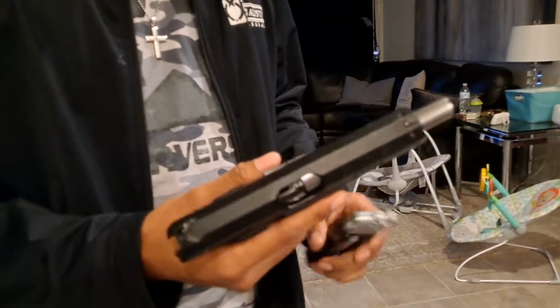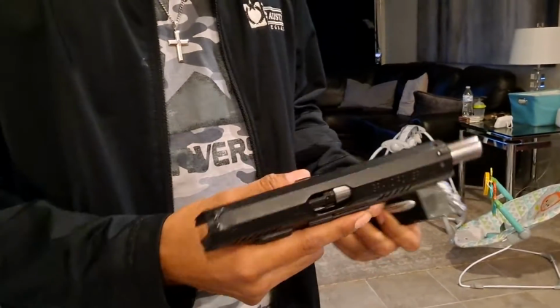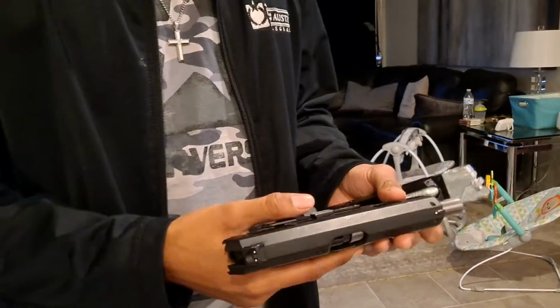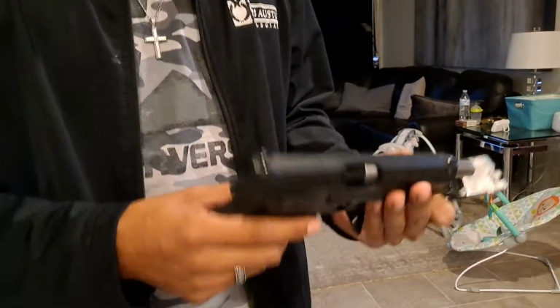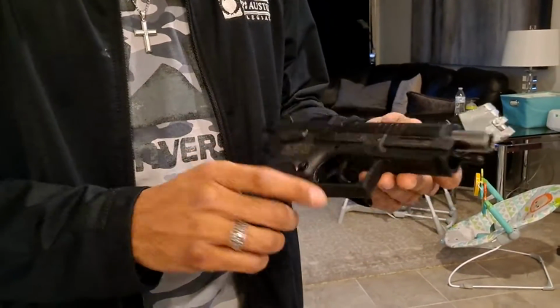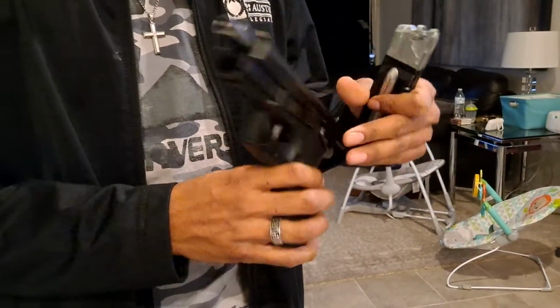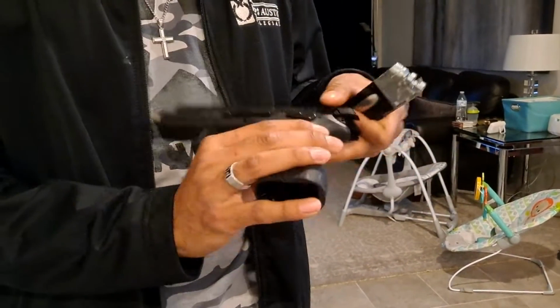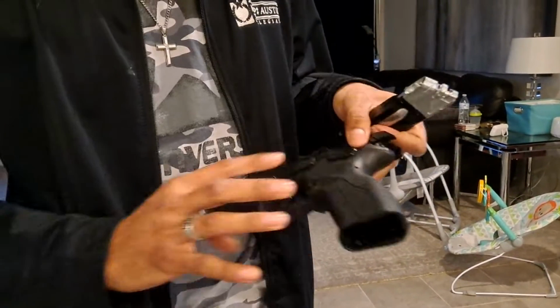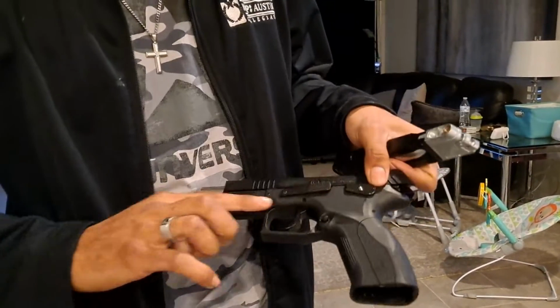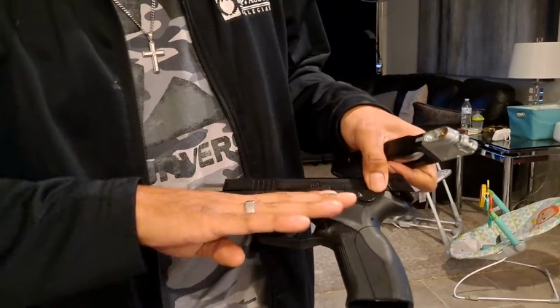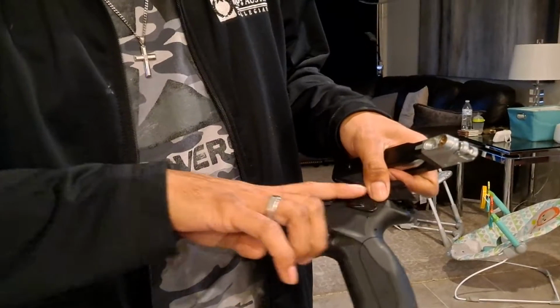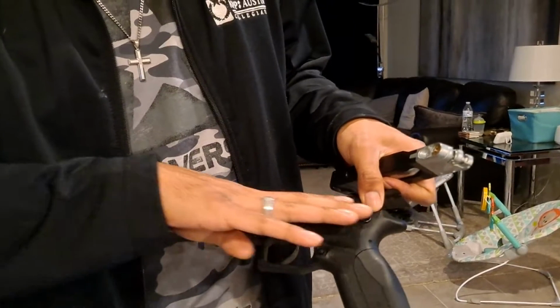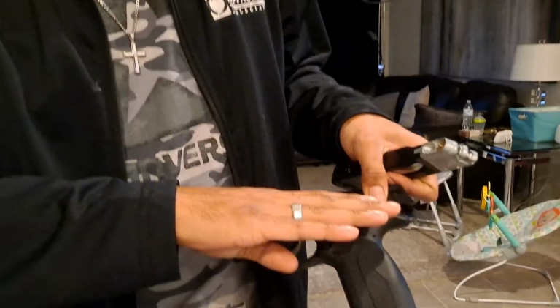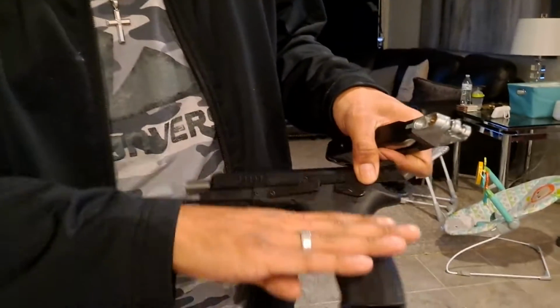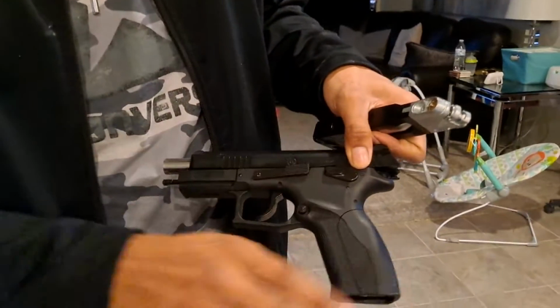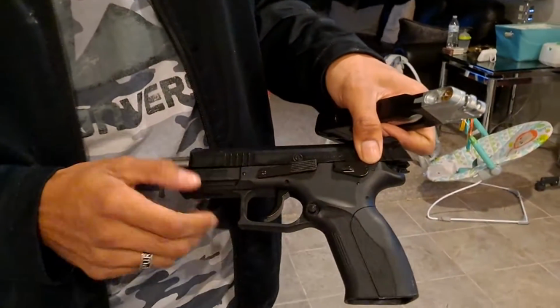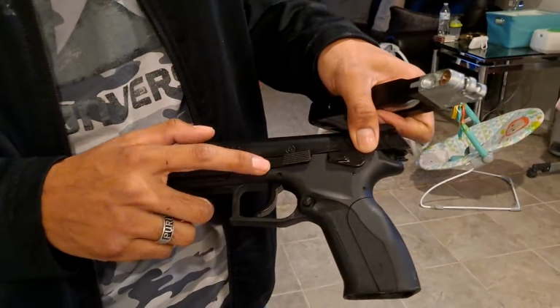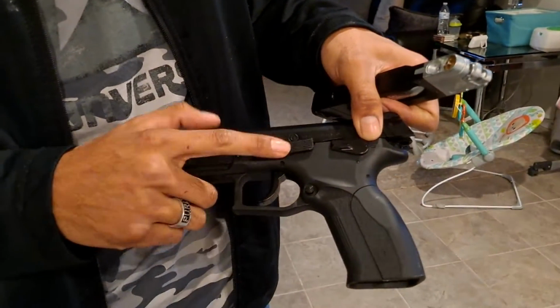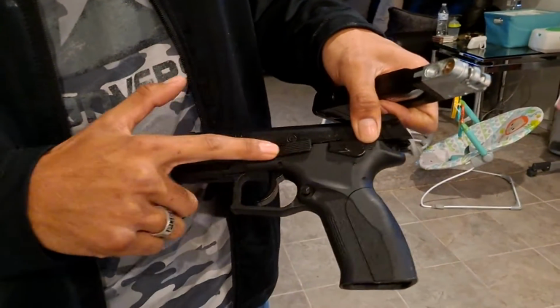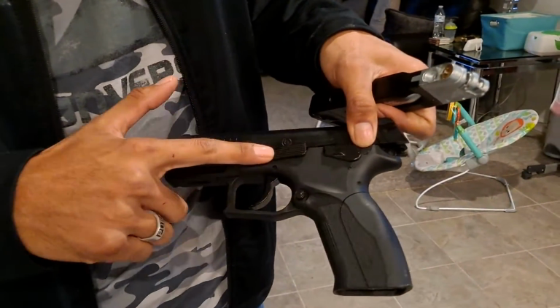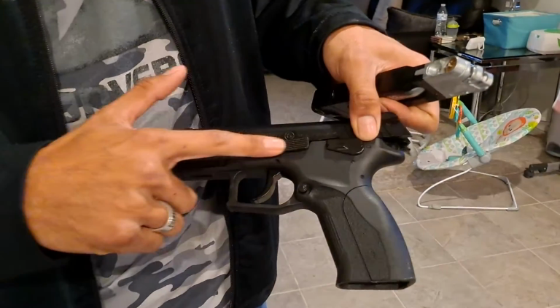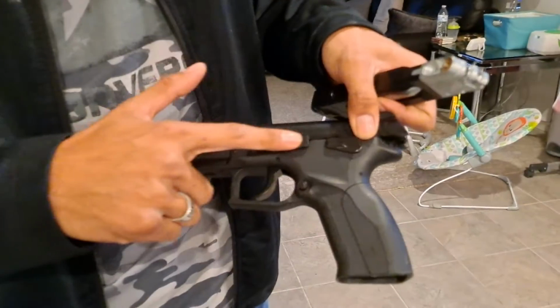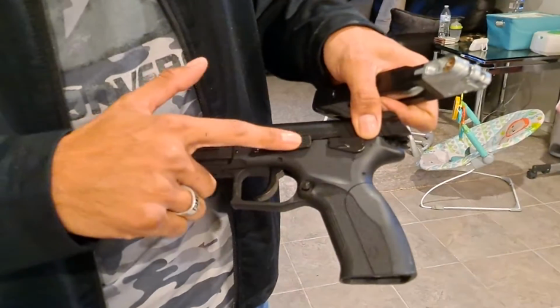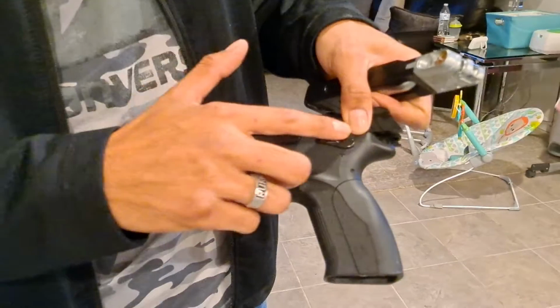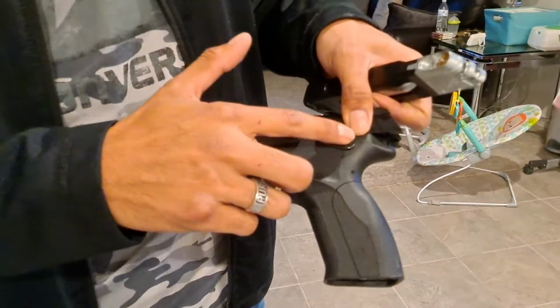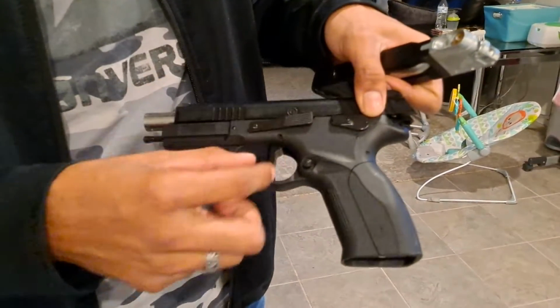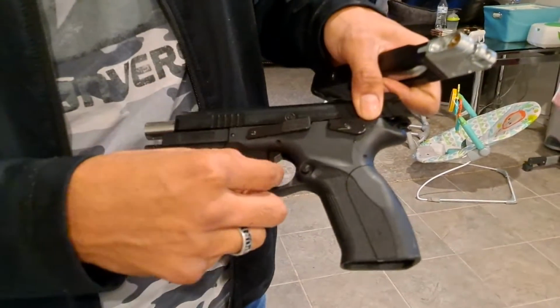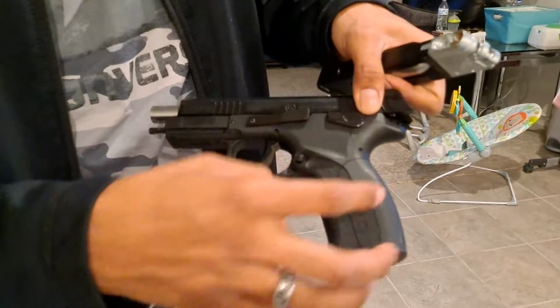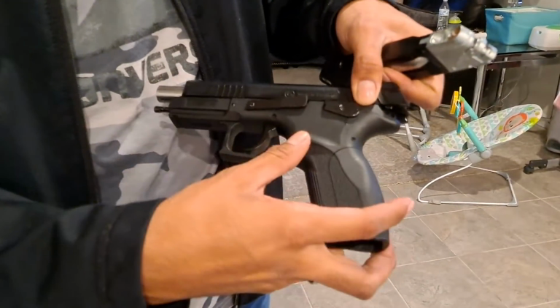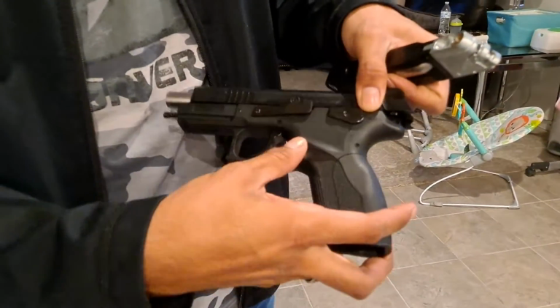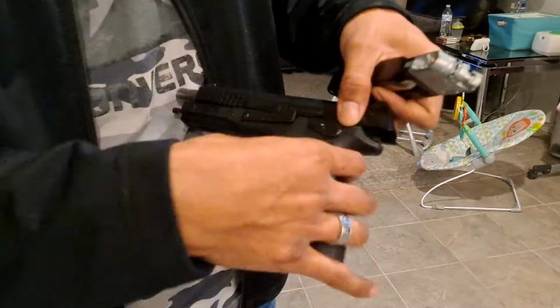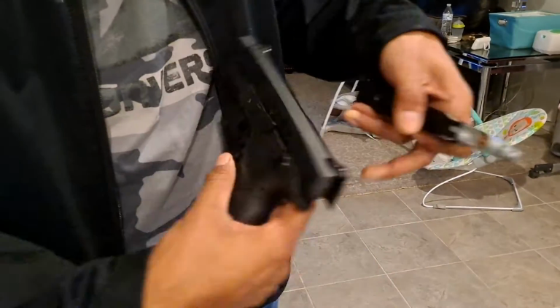The whole gun is made out of polymer — everything on the lower is made out of polymer. The slider release is metal, the safety is metal, the trigger is metal, and the mag release is metal.